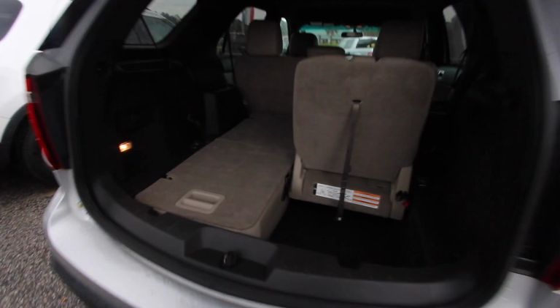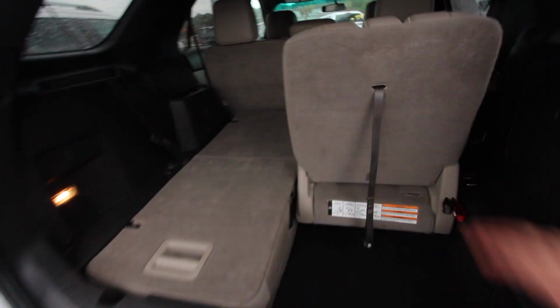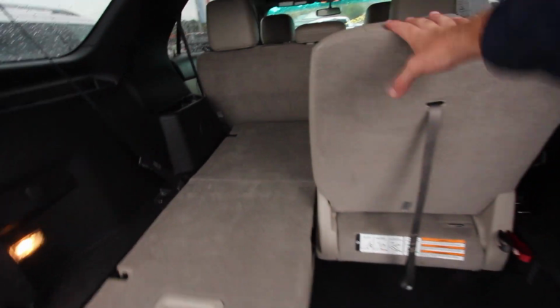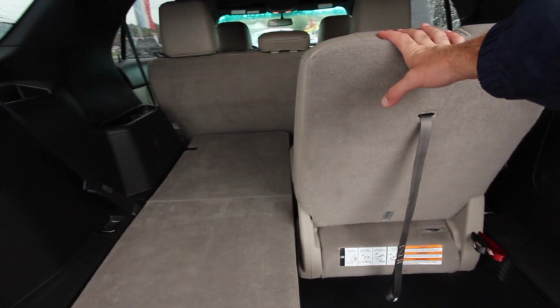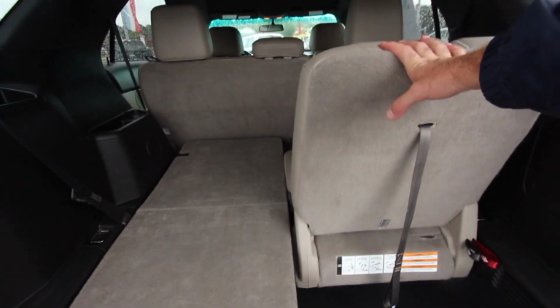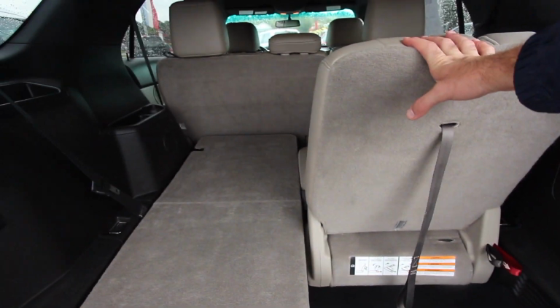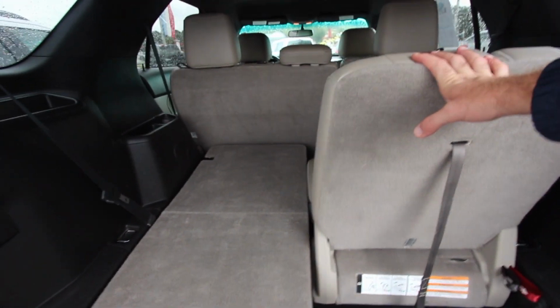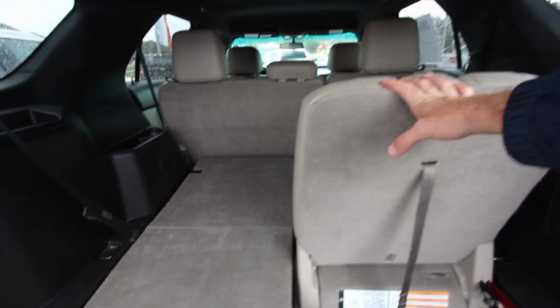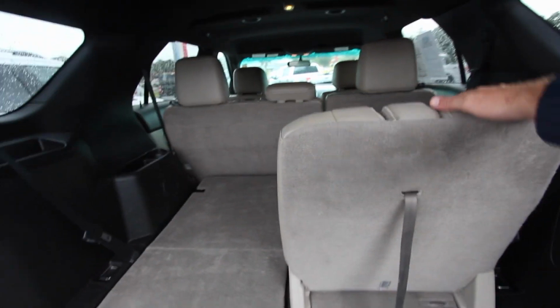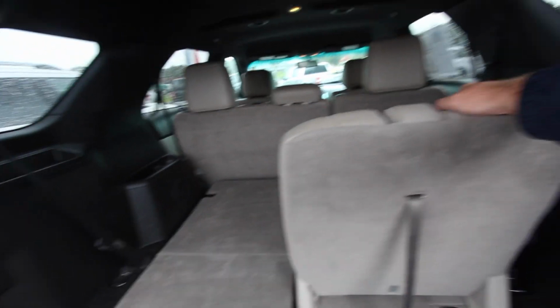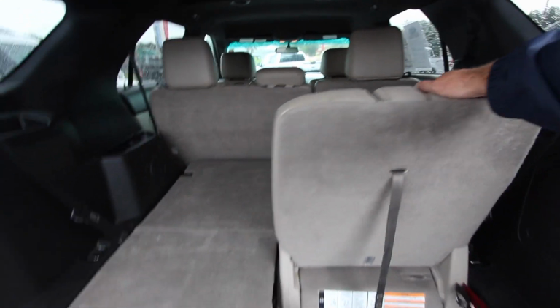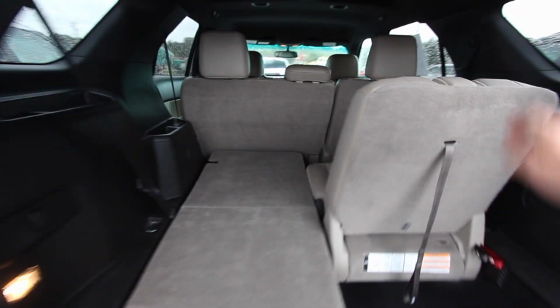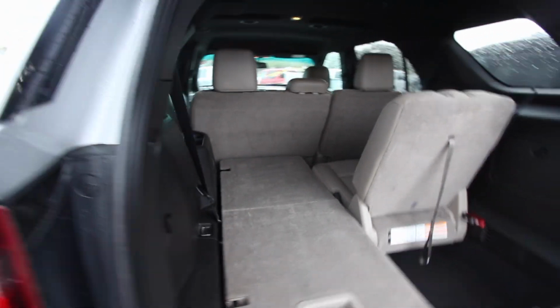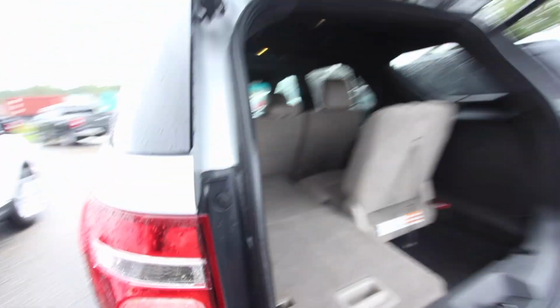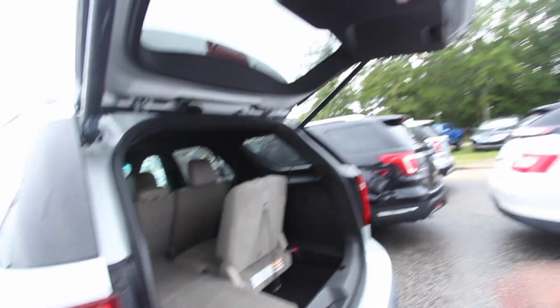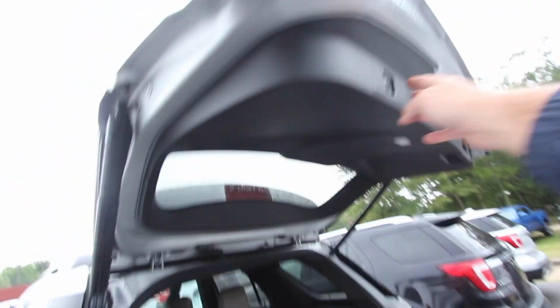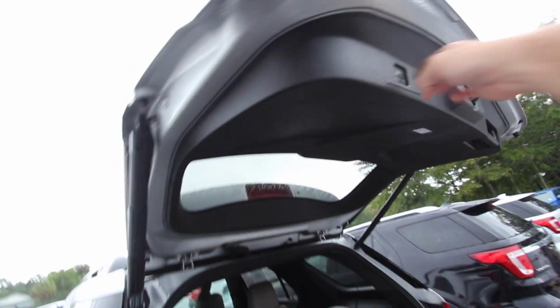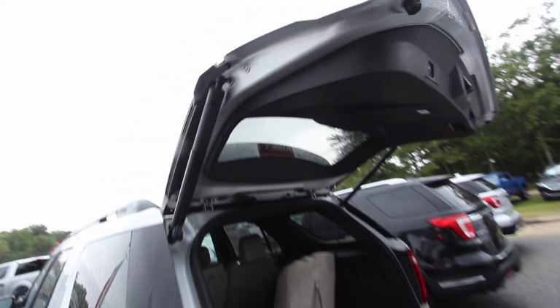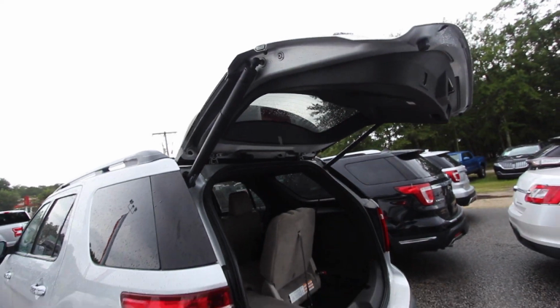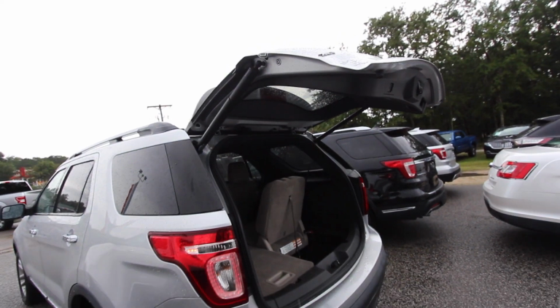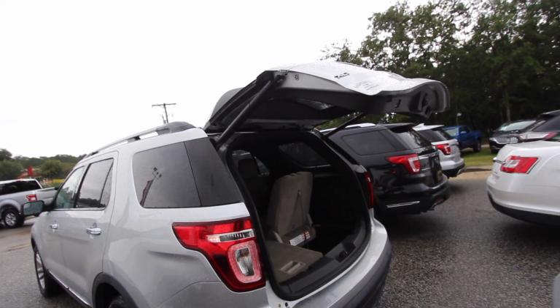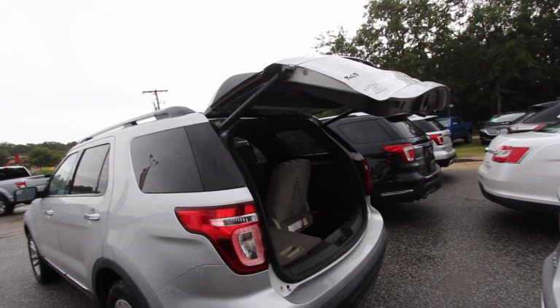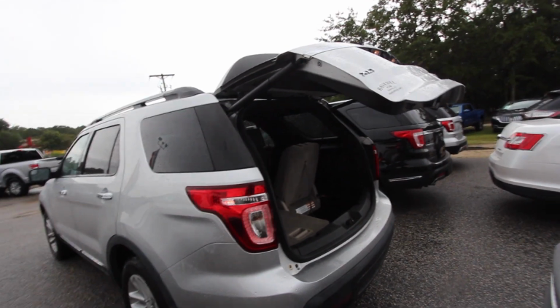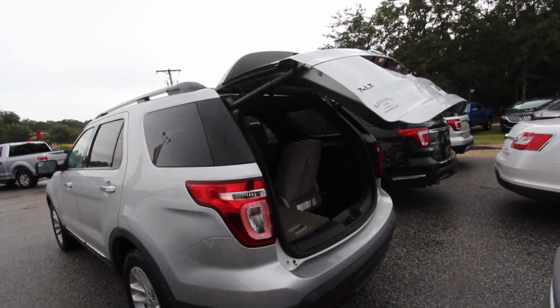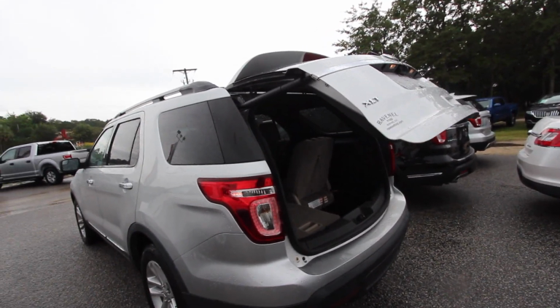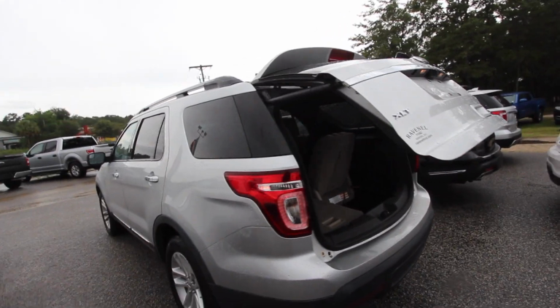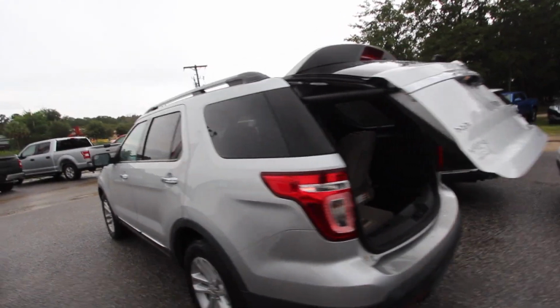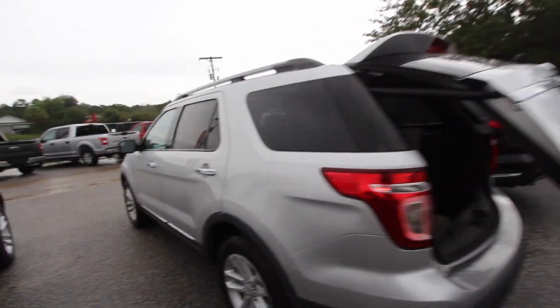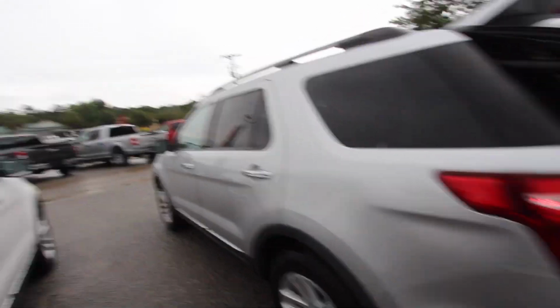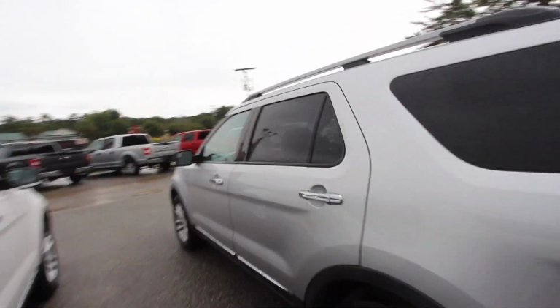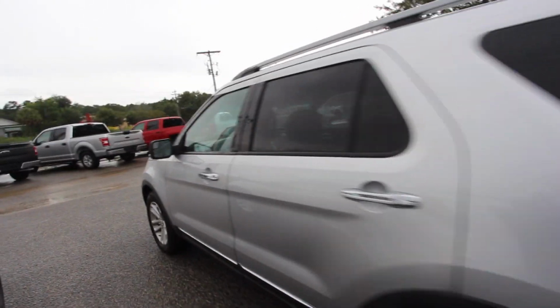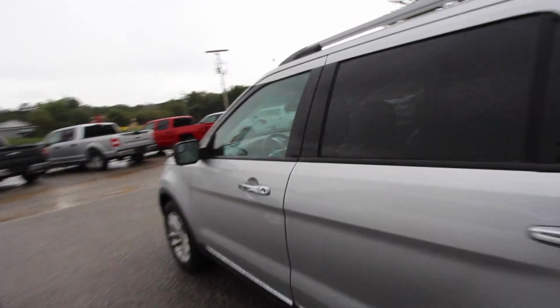You also have a backup camera, backup sensors, and a third-row seat — standard like on all Explorers. Plenty of room back here whether the seats are up or down, and this one even has leather interior. It's a very nice car with a lot of great features. The XLT Explorer is pretty loaded up — all these Explorers come with a lot of great standard features.